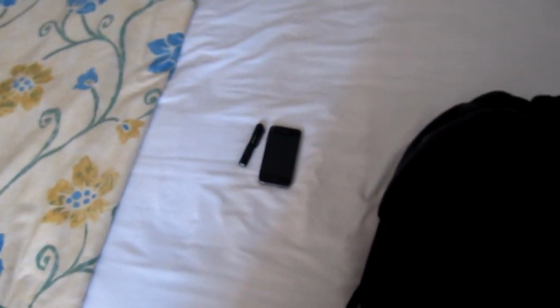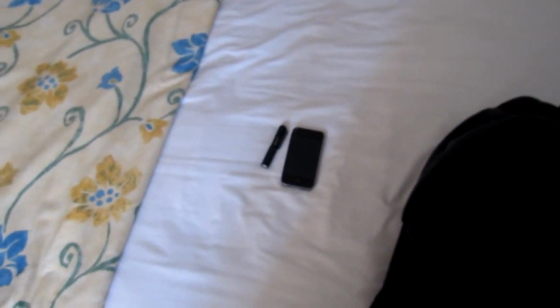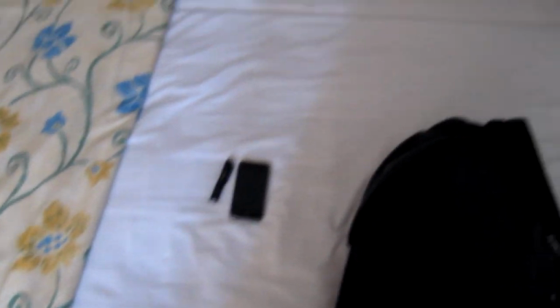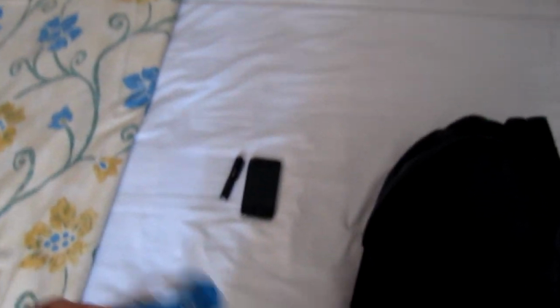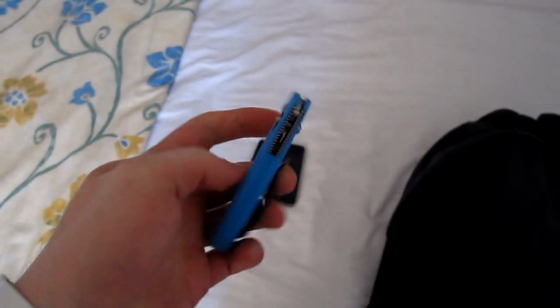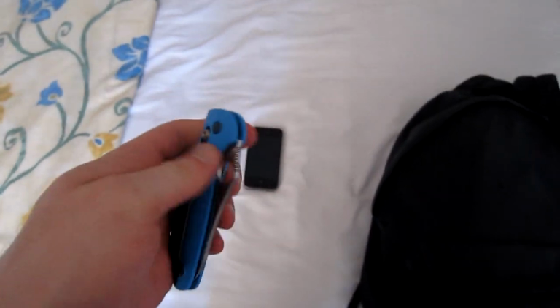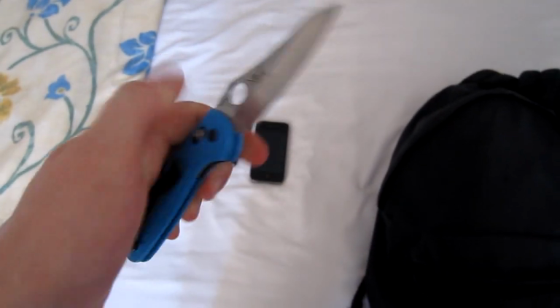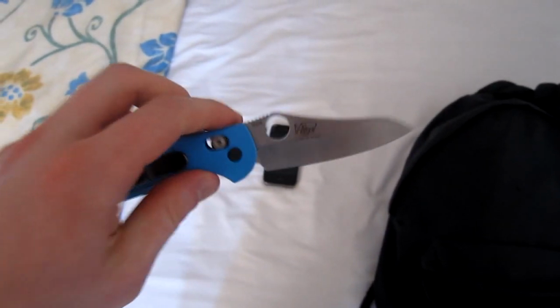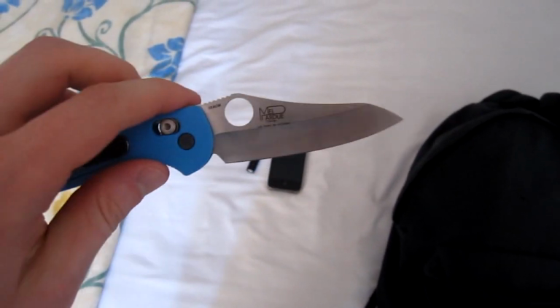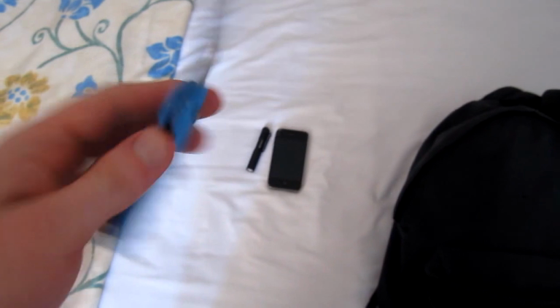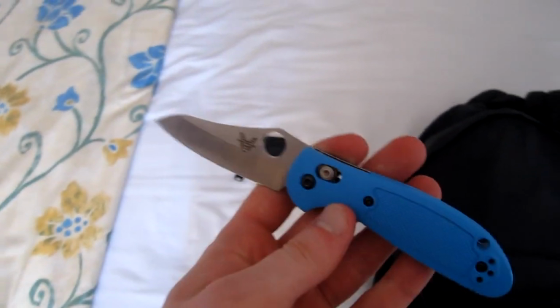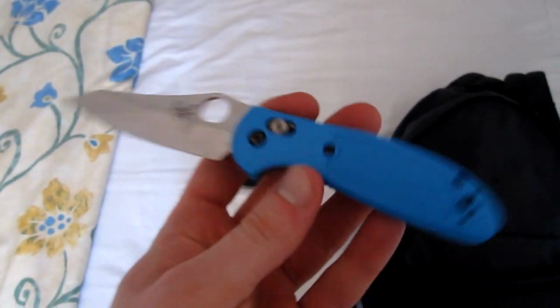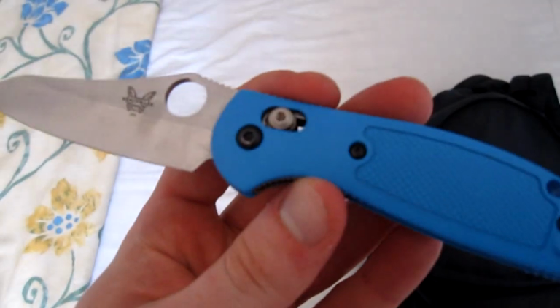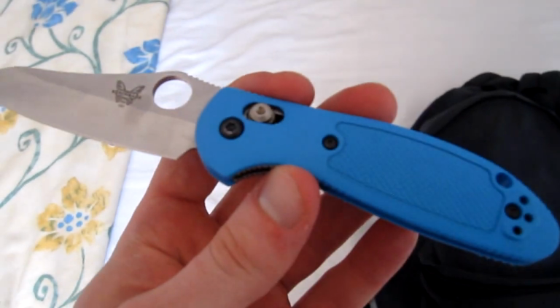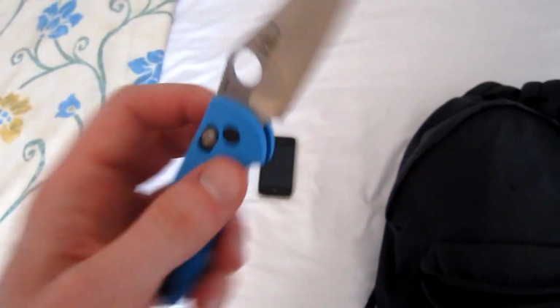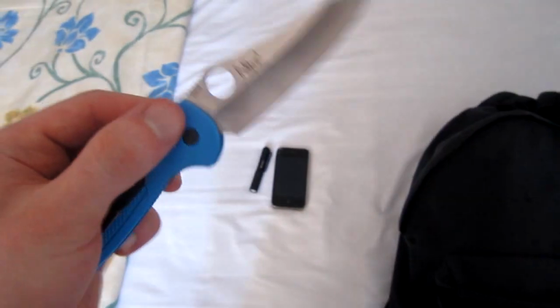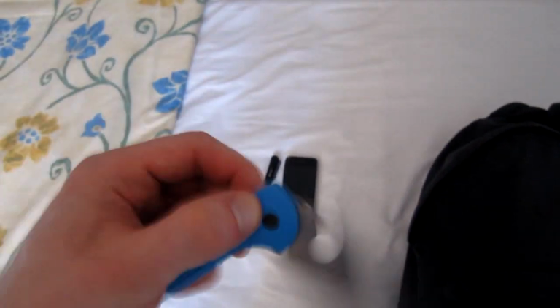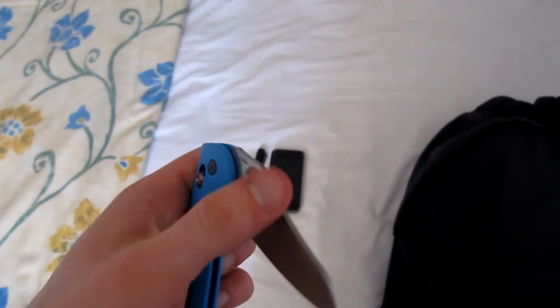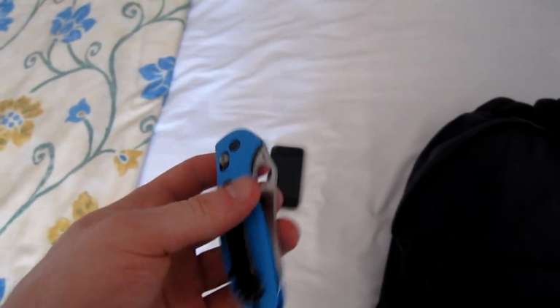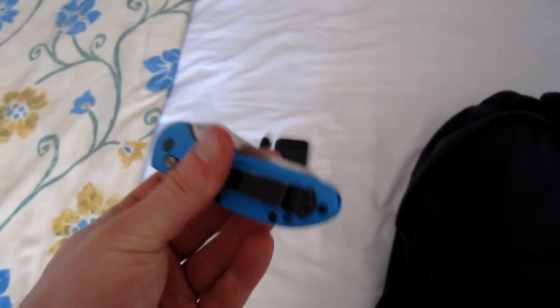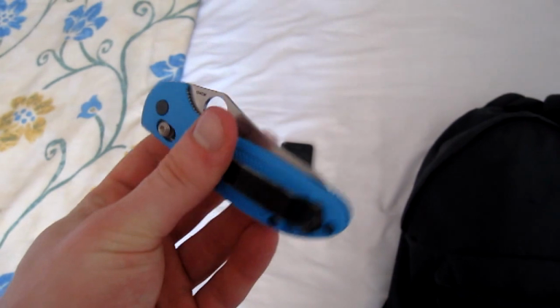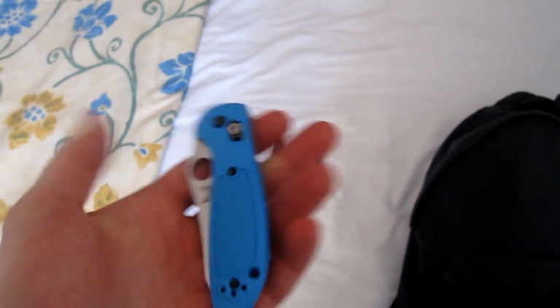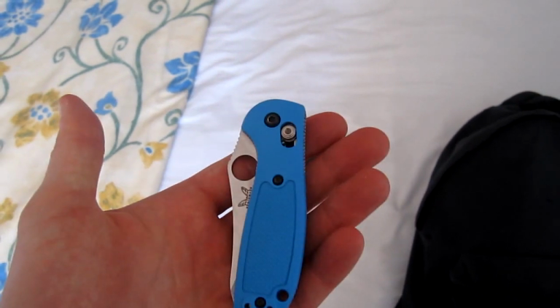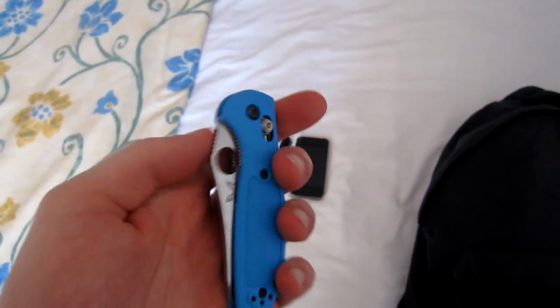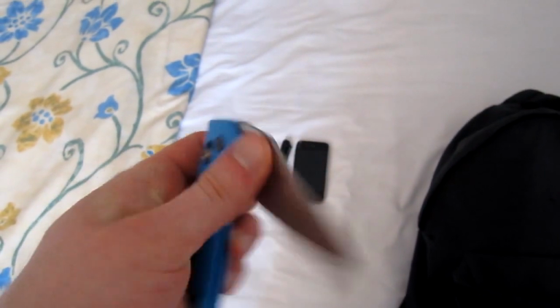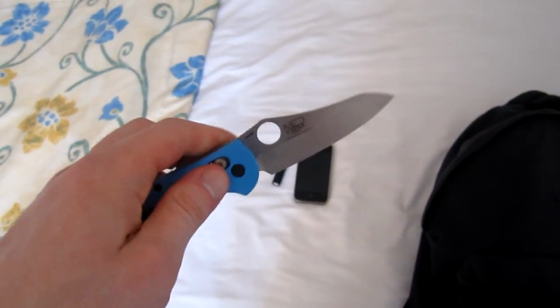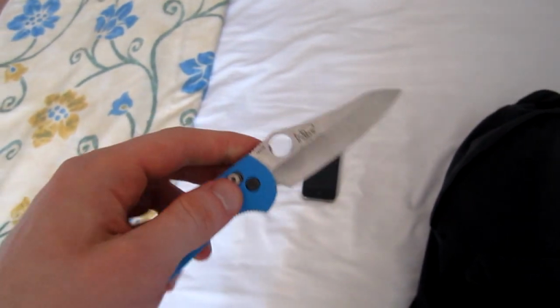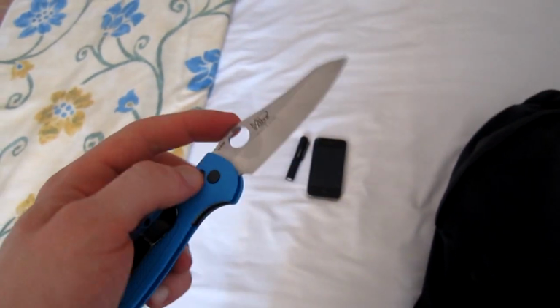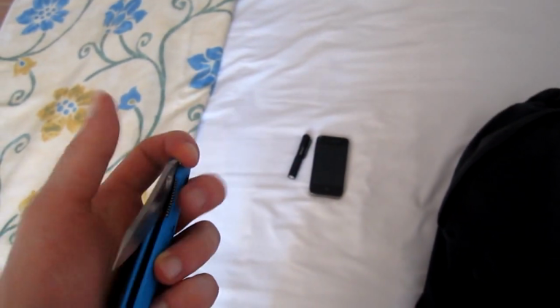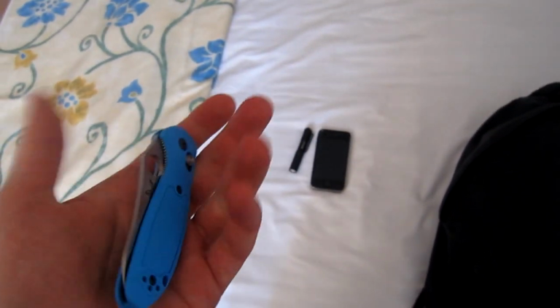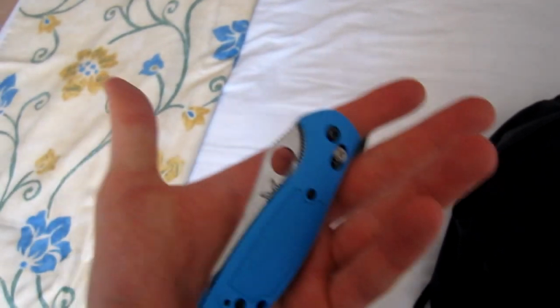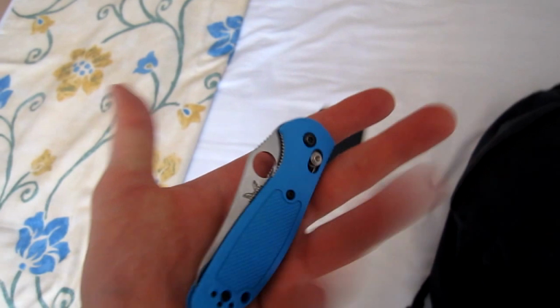And I only took one knife with me, and it's the Benchmade Mini-Greptilian 555HG. It's a very very good little knife, pretty cheap and very good.